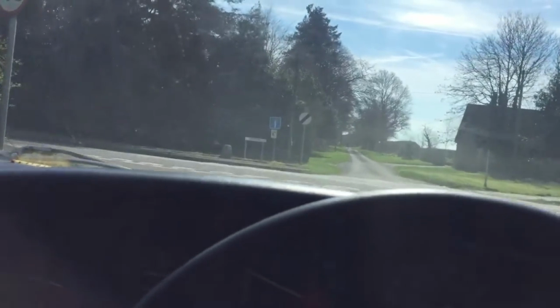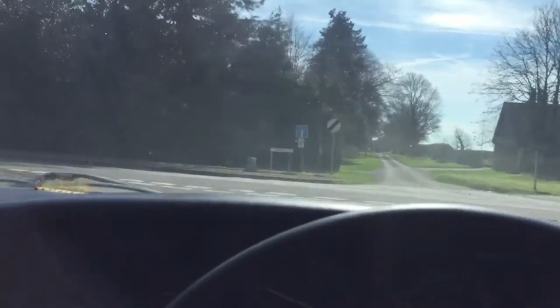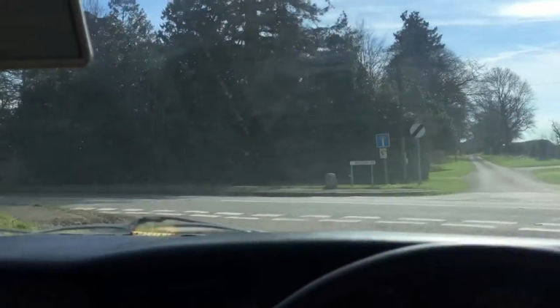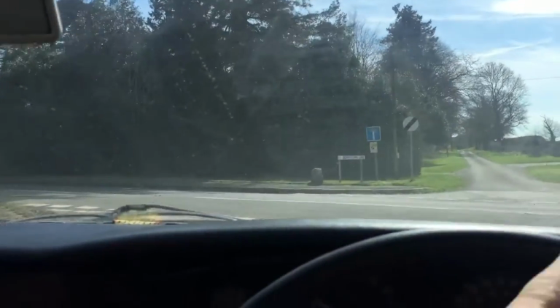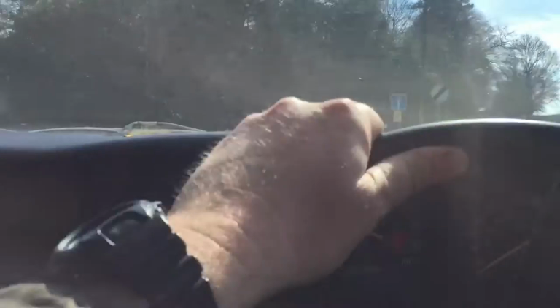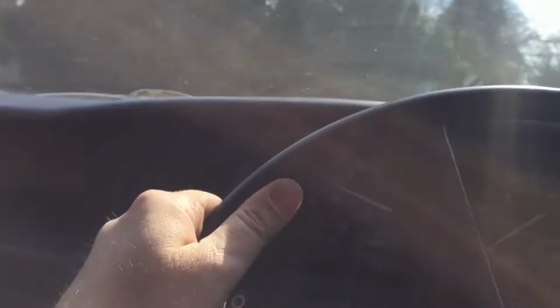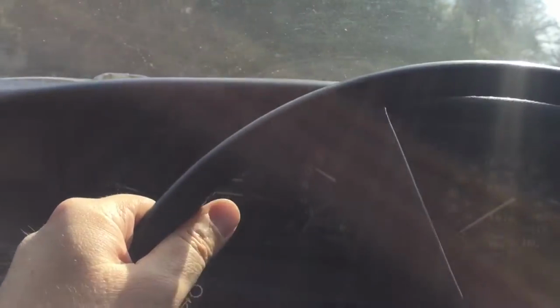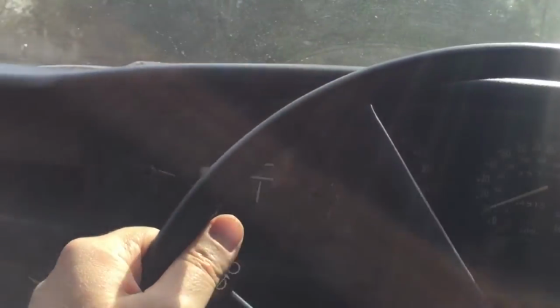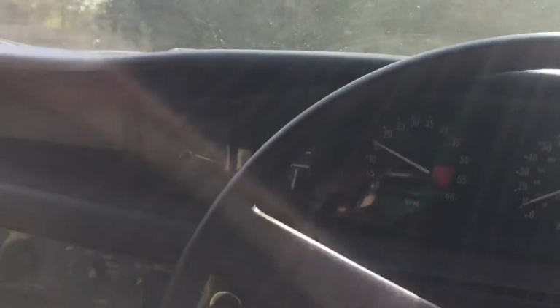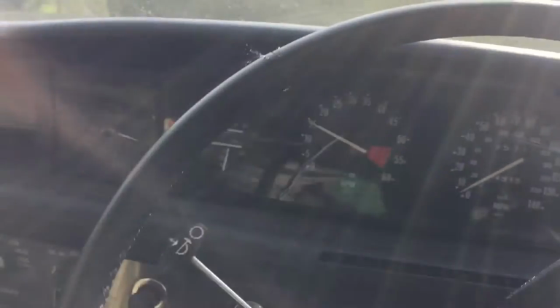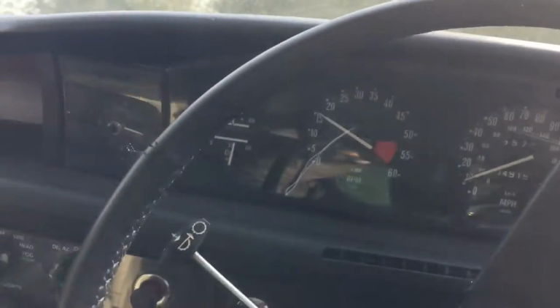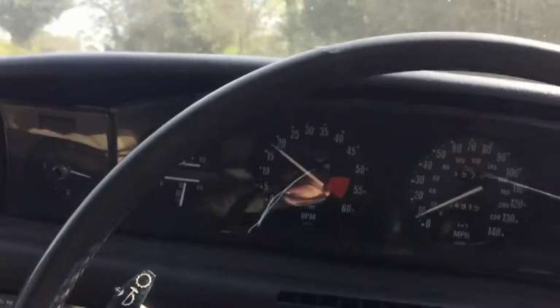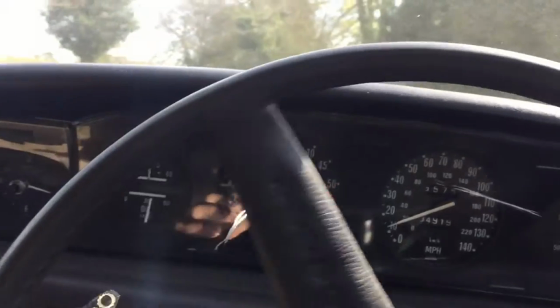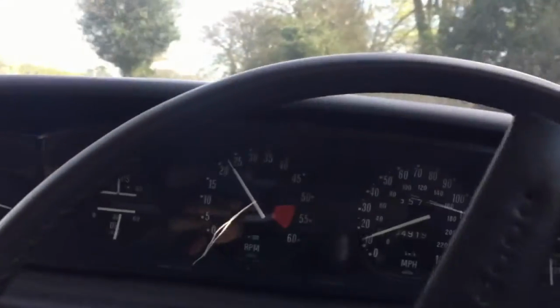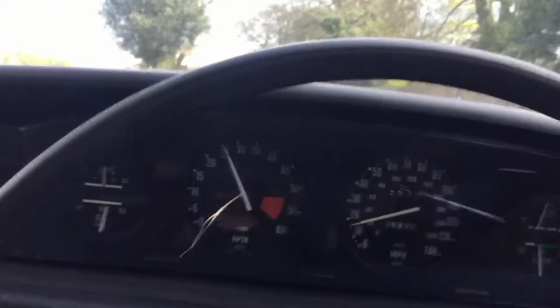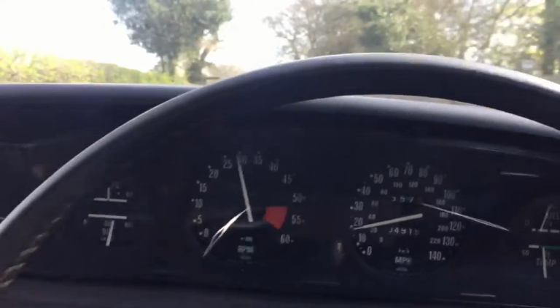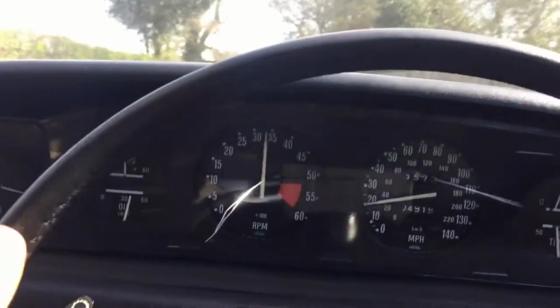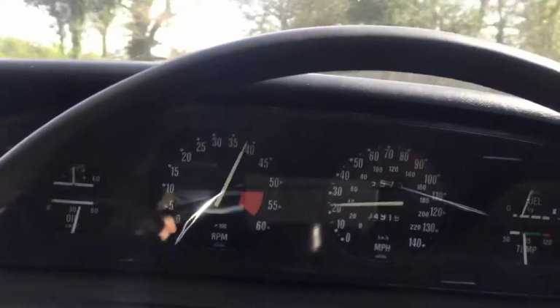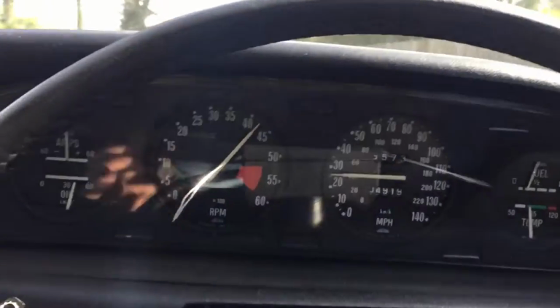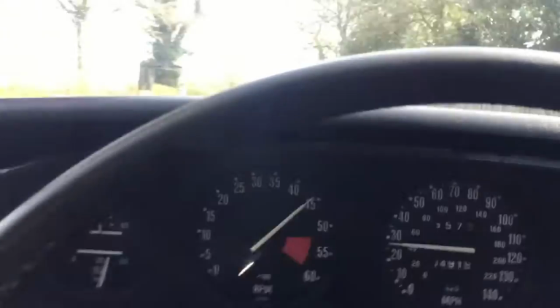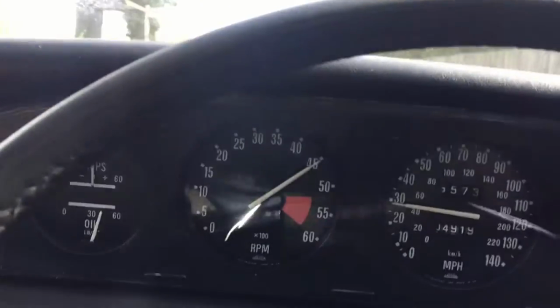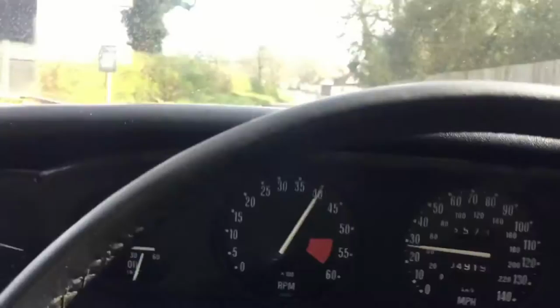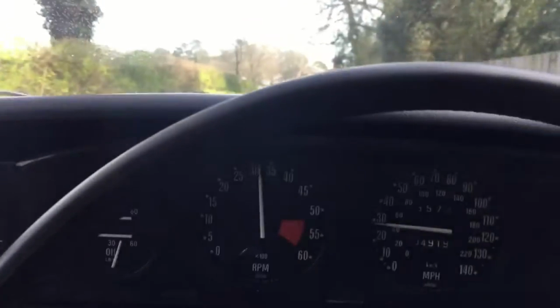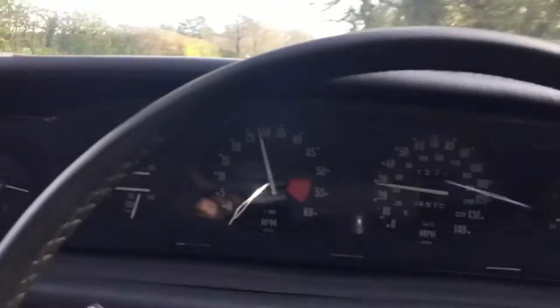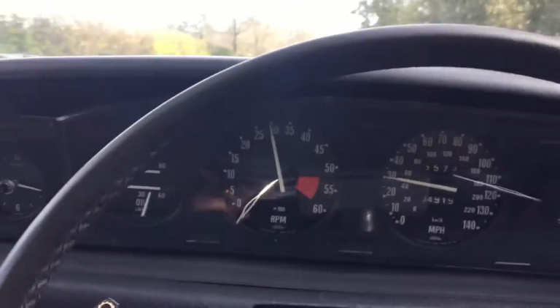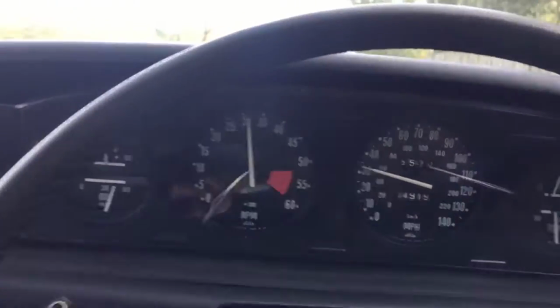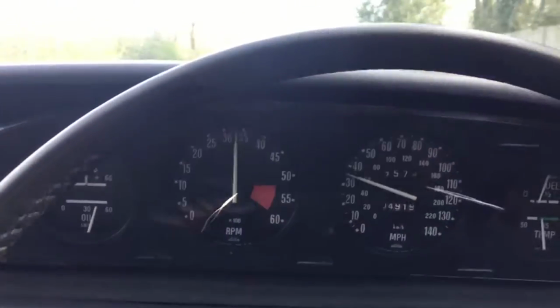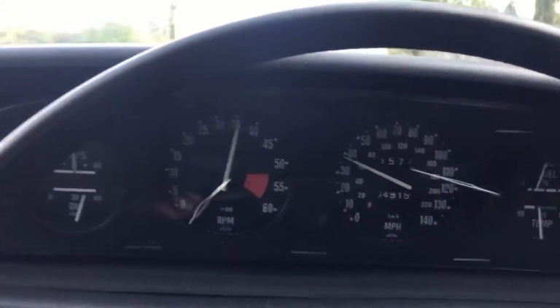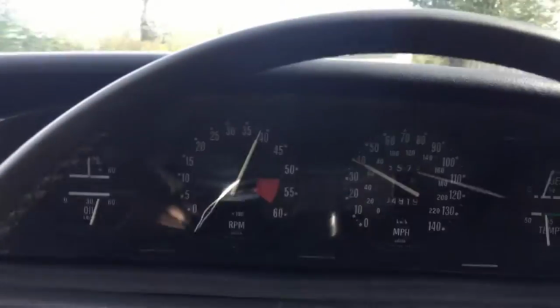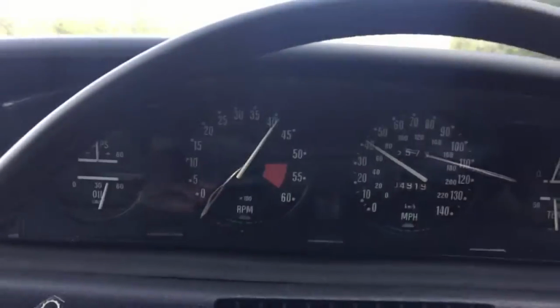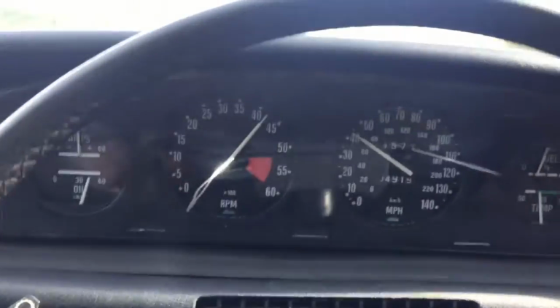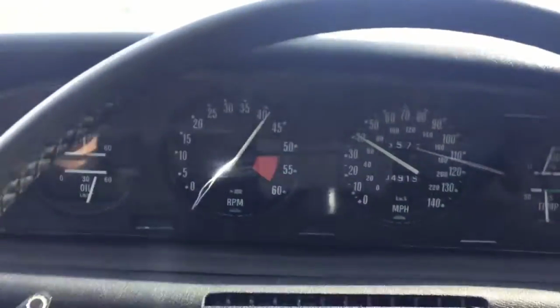Being a late car, this one has got optional power-assisted steering, and goes just like a Rover should. These were always an exciting car.